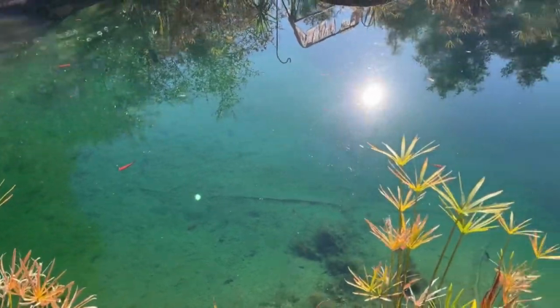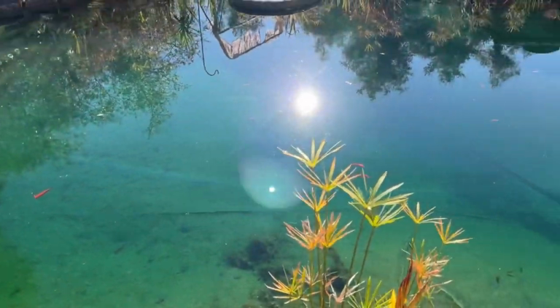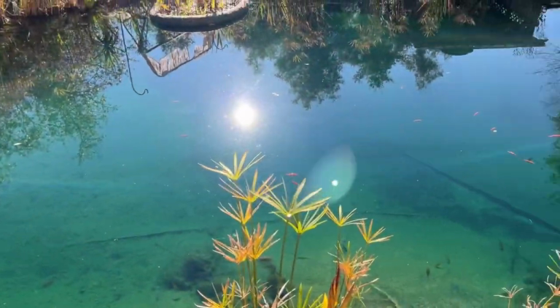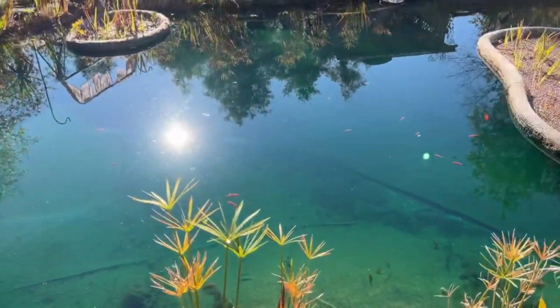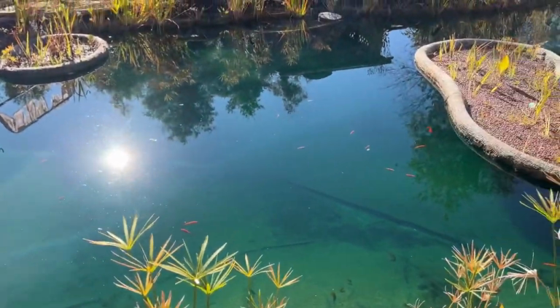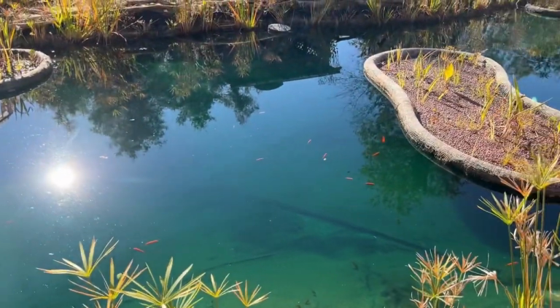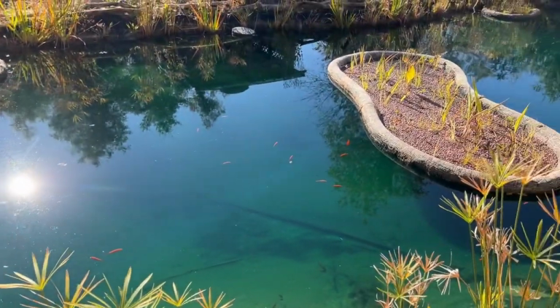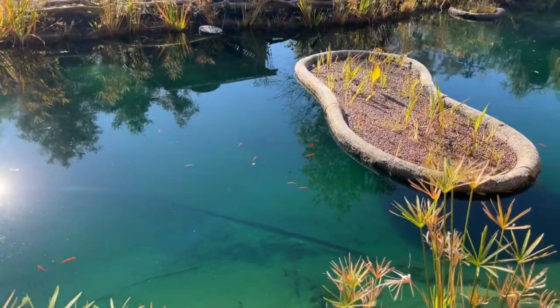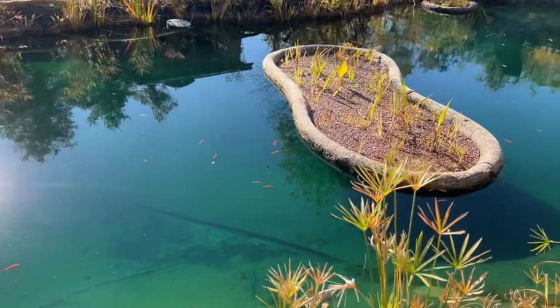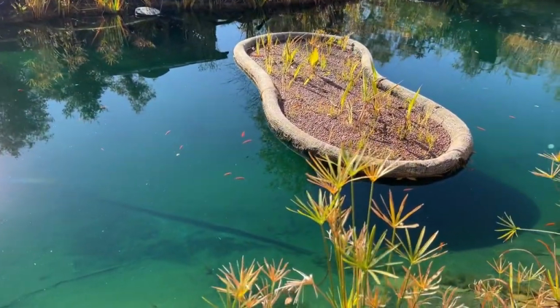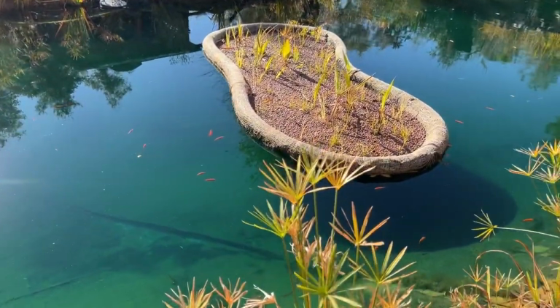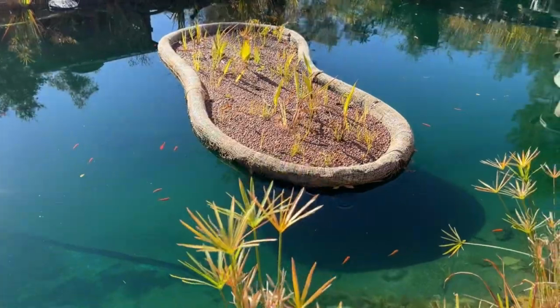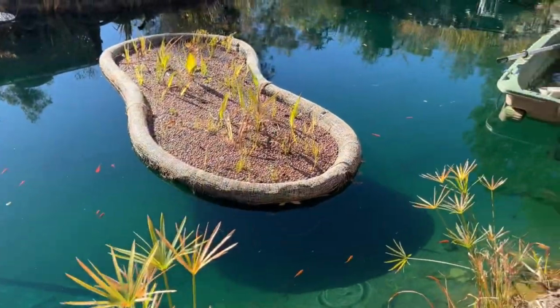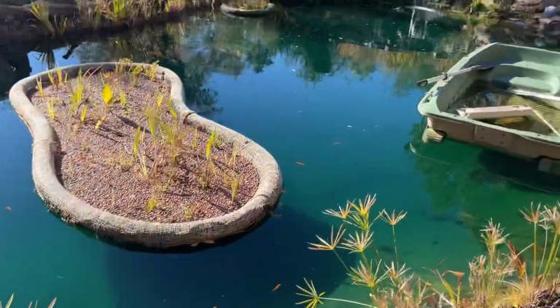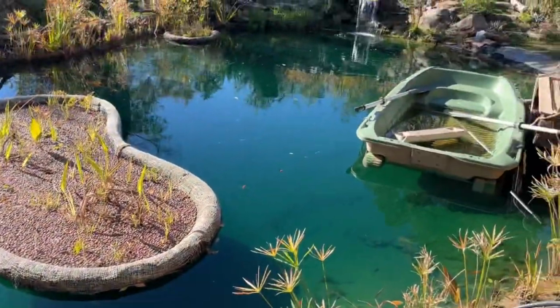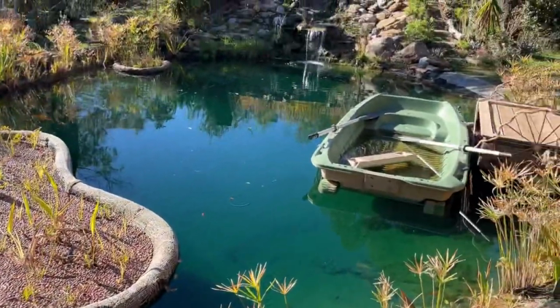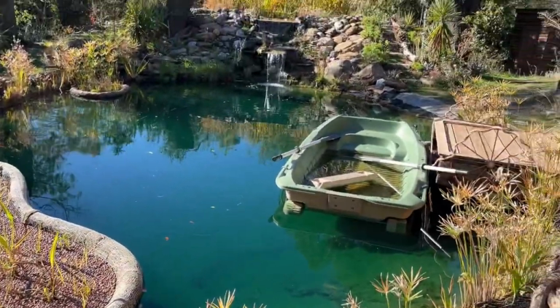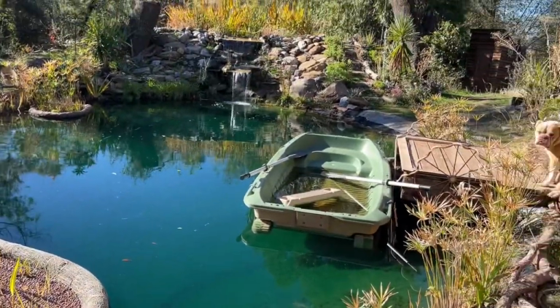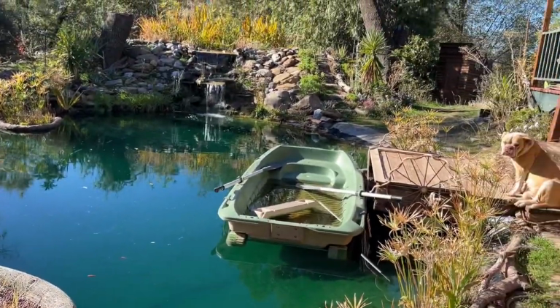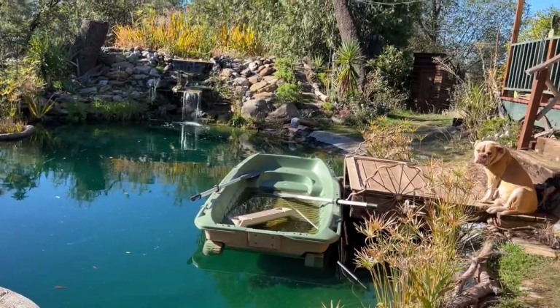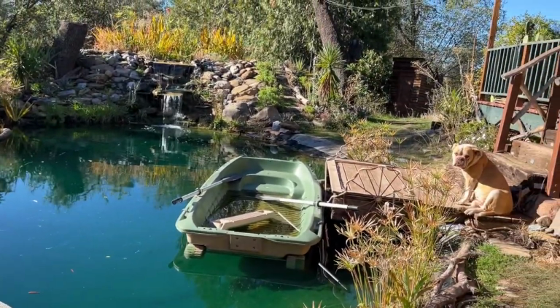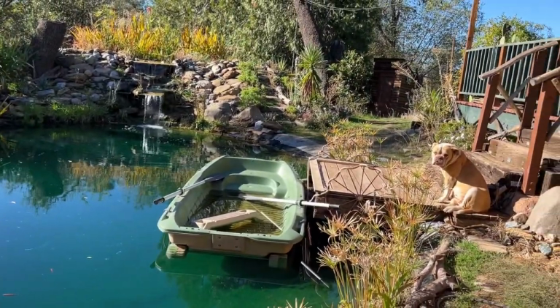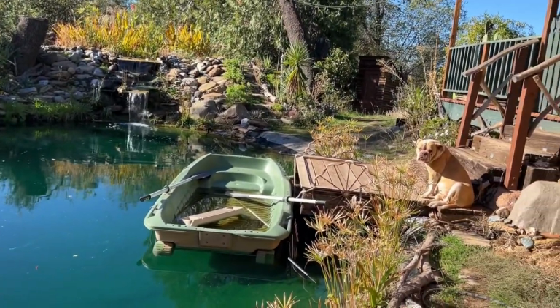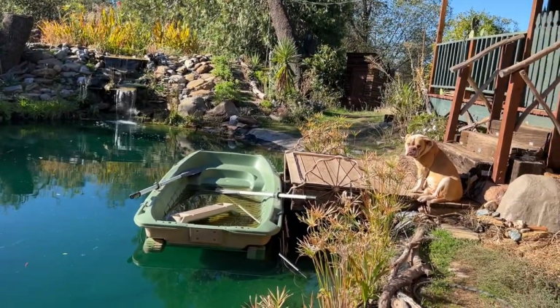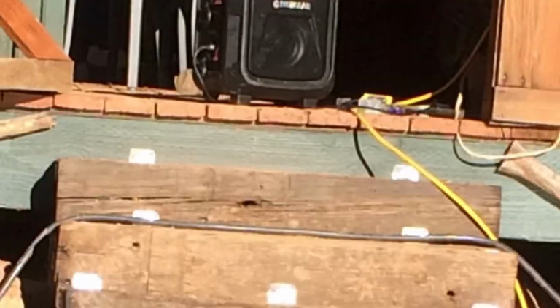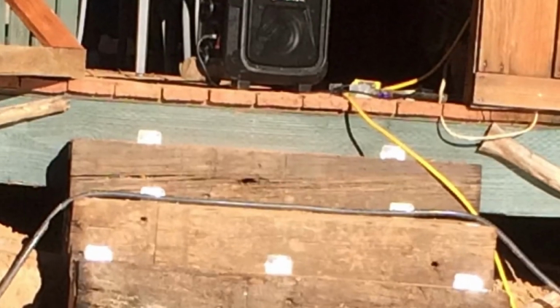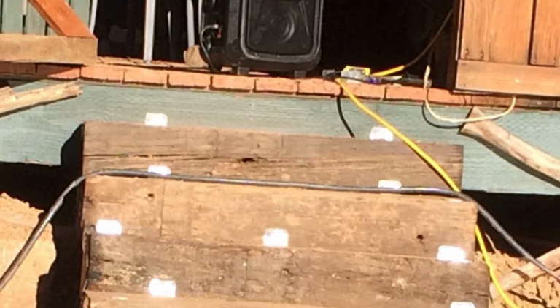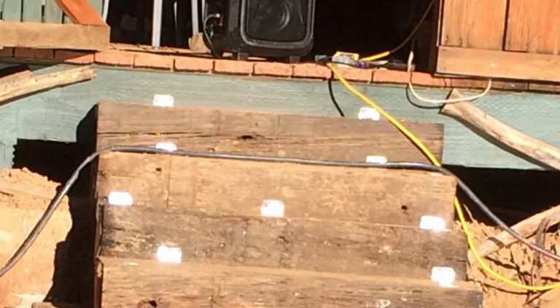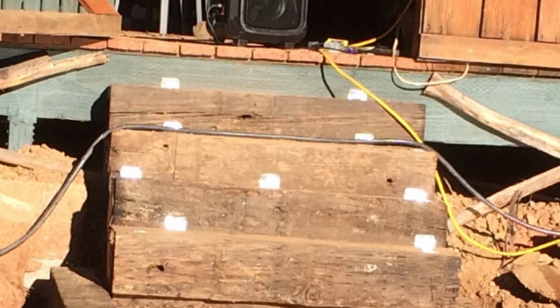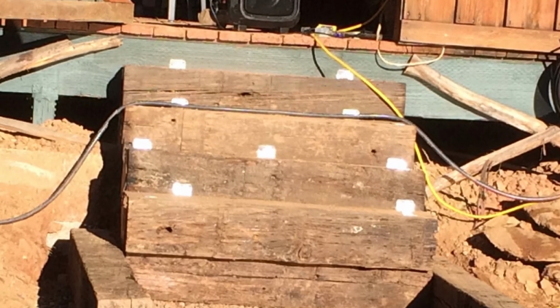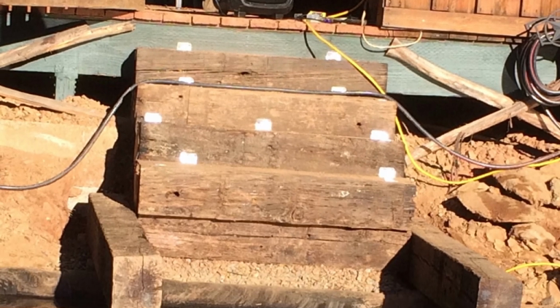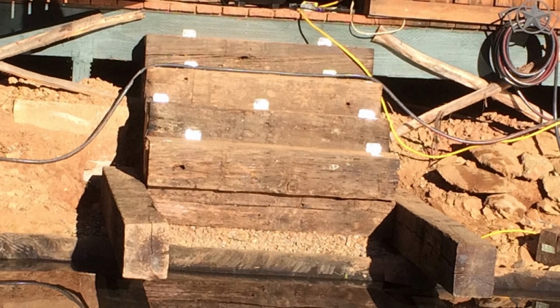So I needed new stairs for my deck. Also along my deck I built a natural swimming pond. So with some extra railroad ties I had lying around the ranch, I built stairs that extended down into a boat dock.